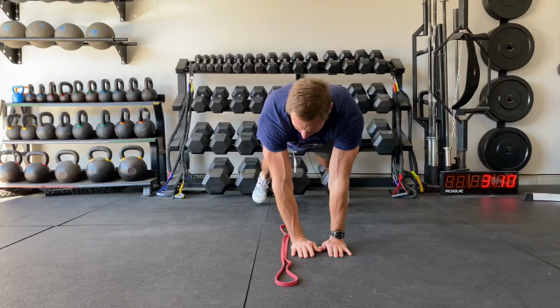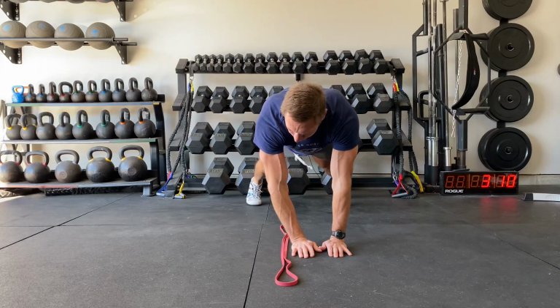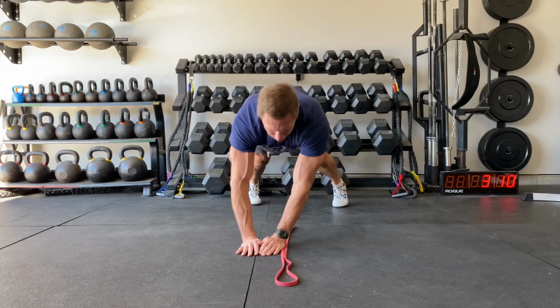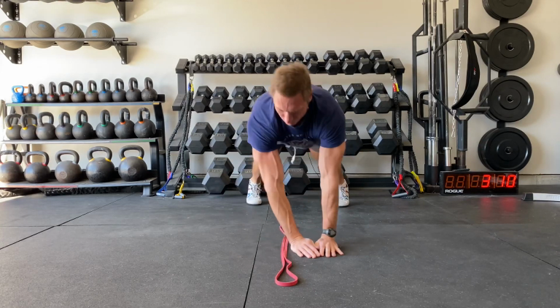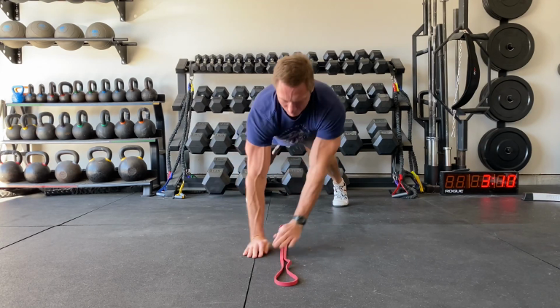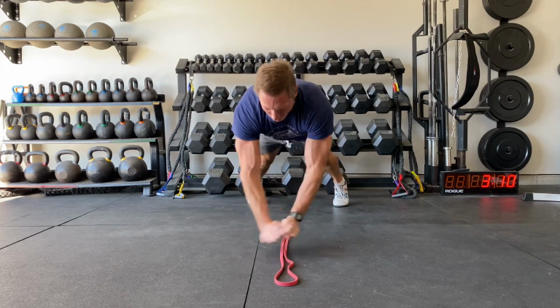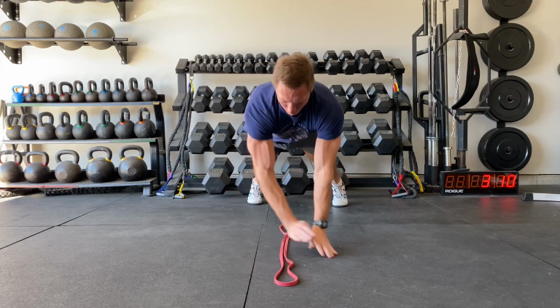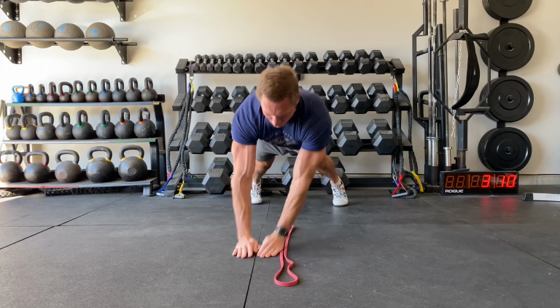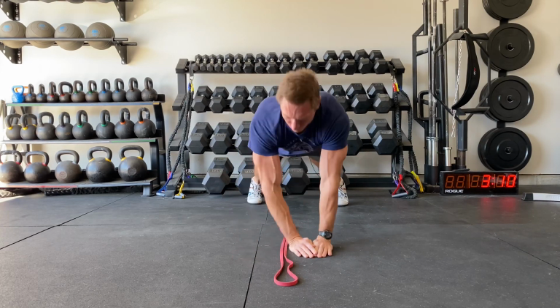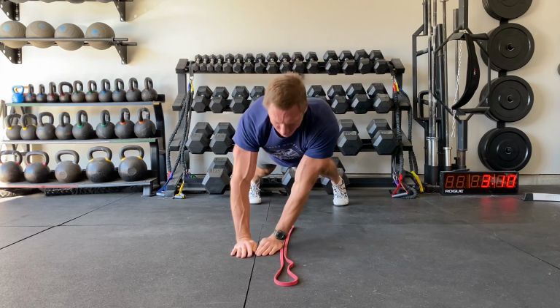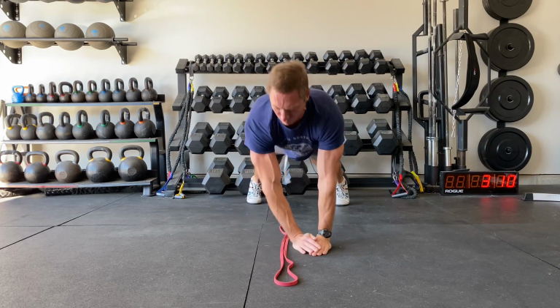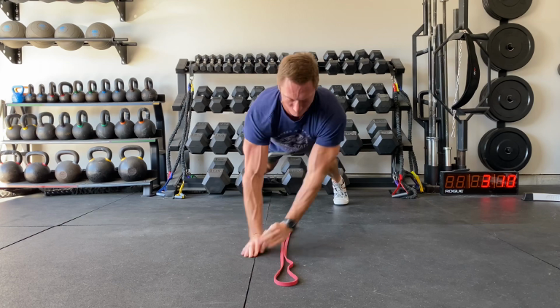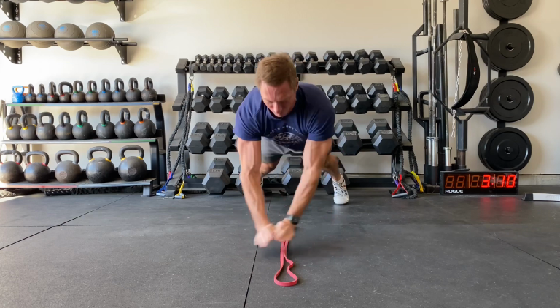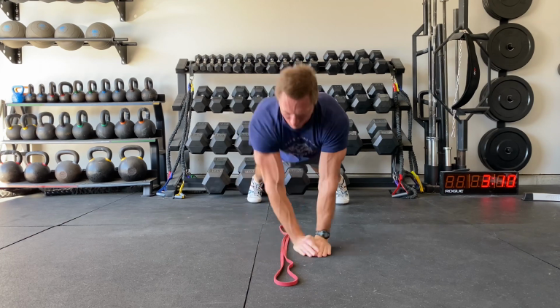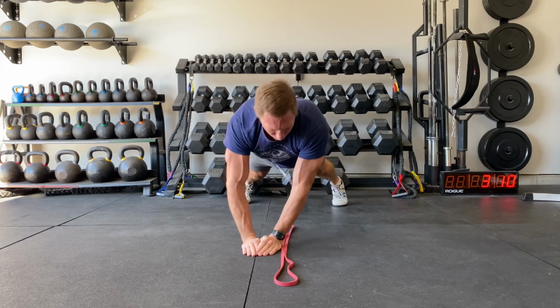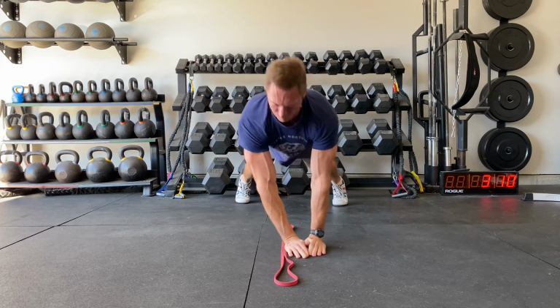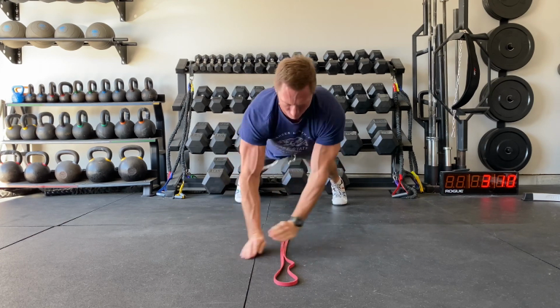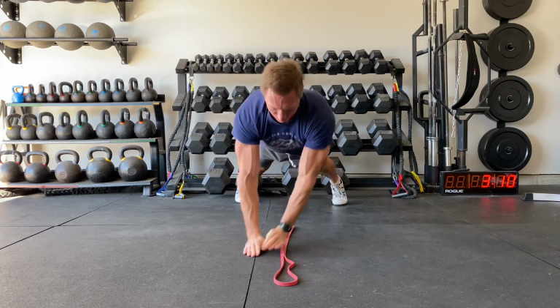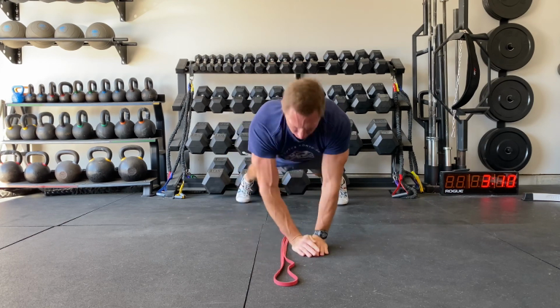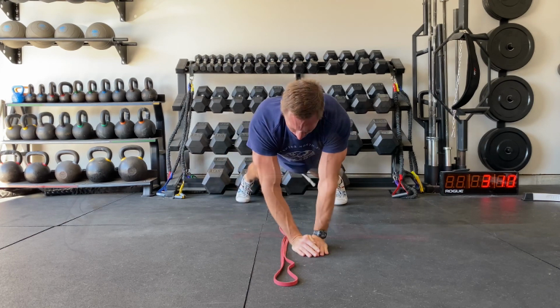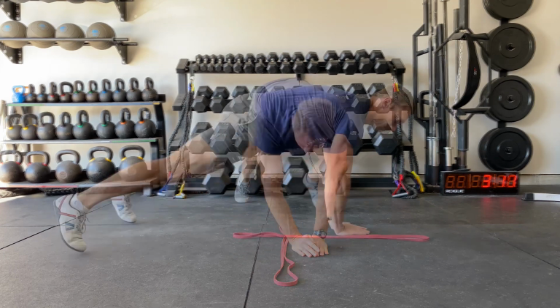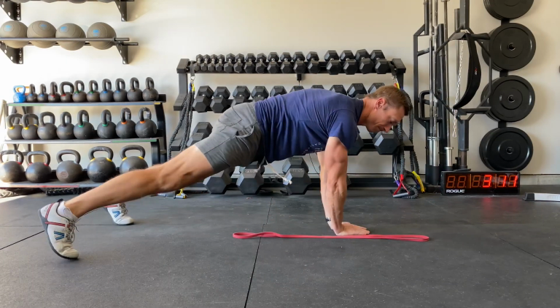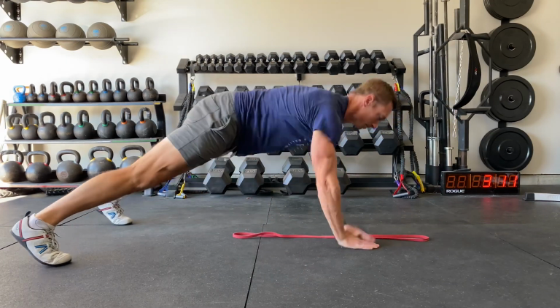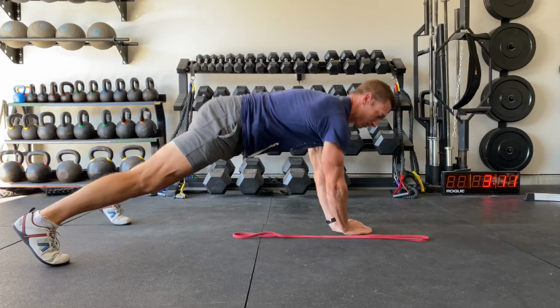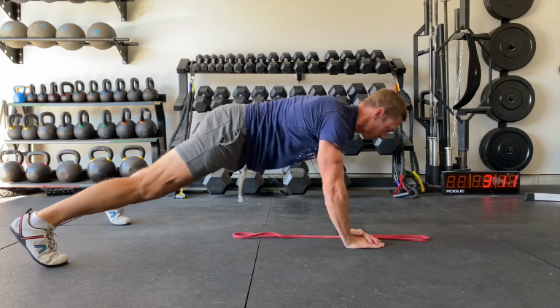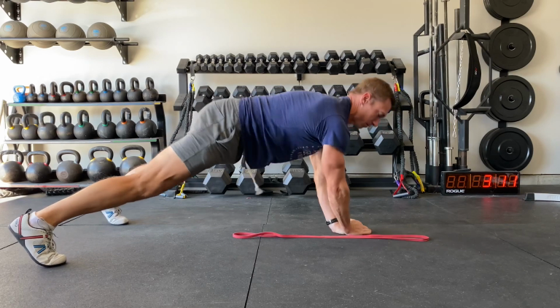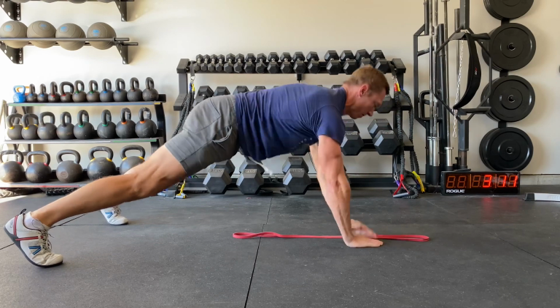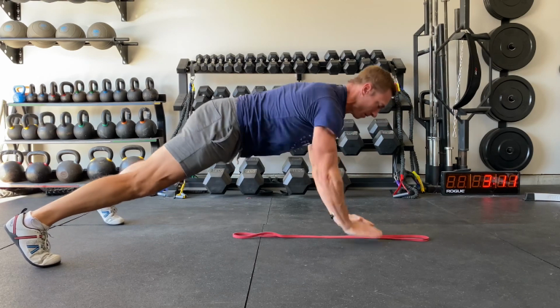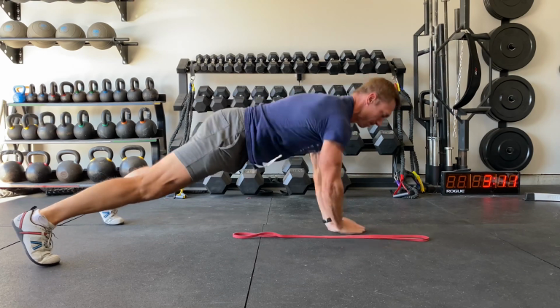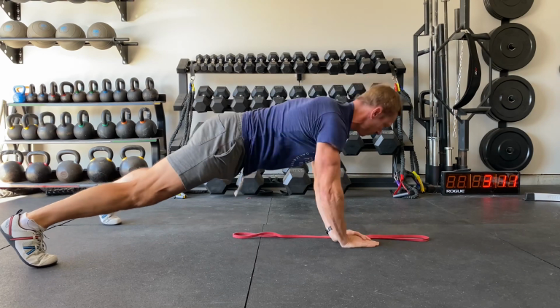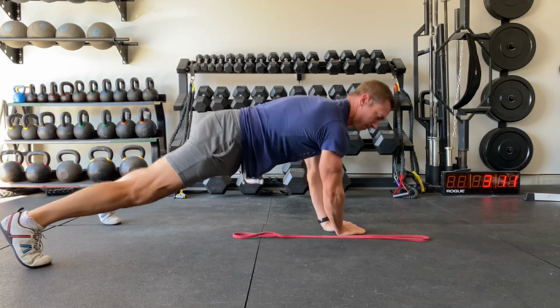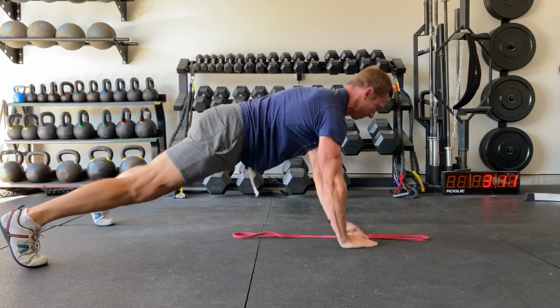Hands together, plank position. Hop your hands back and forth over a crack, band, or anything you can use as a visual cue. Try to move as quick as you can. Your hands should be on the floor for the shortest period of time possible. Move quick, keep those abs tight.